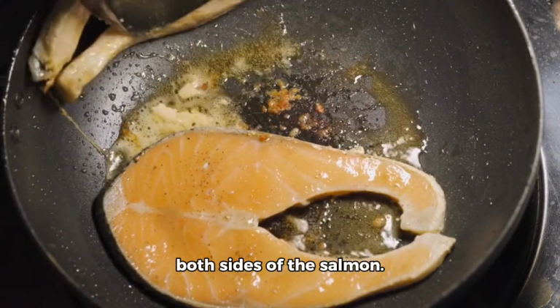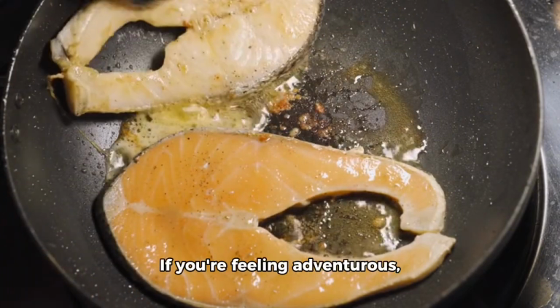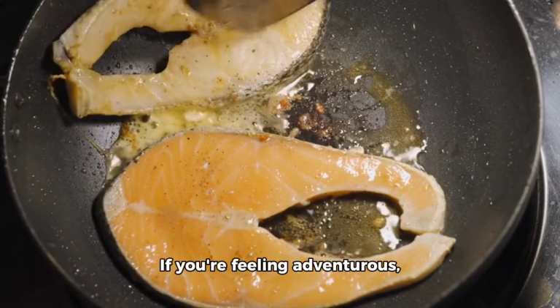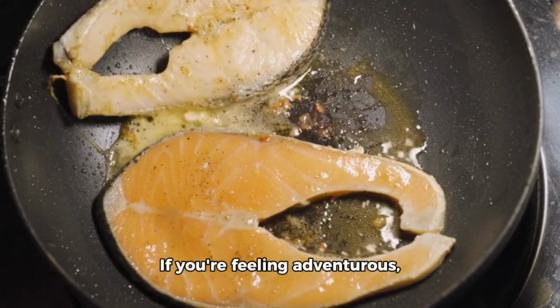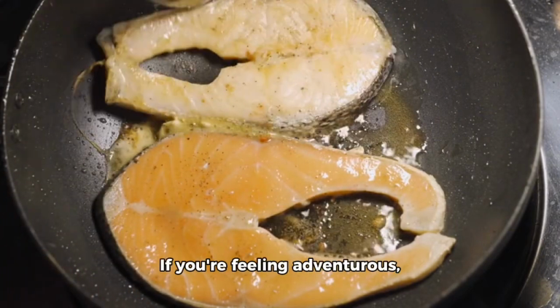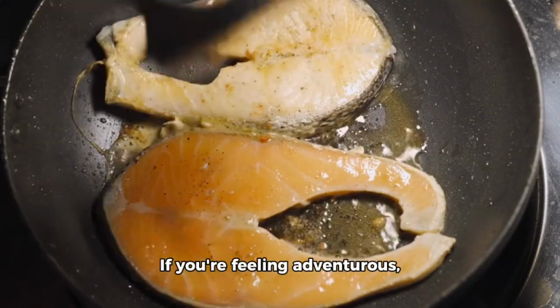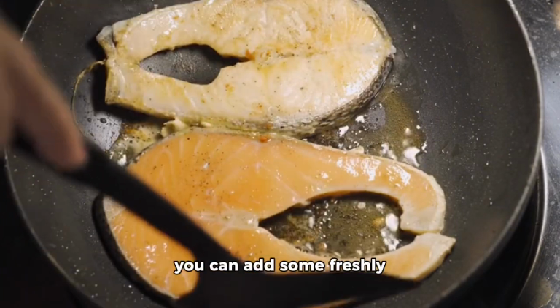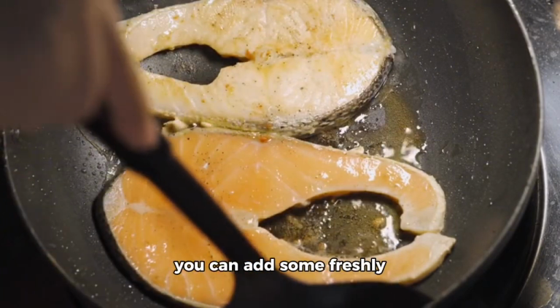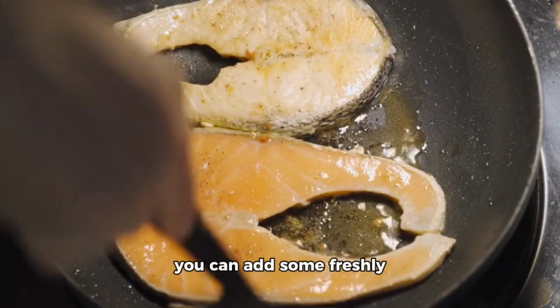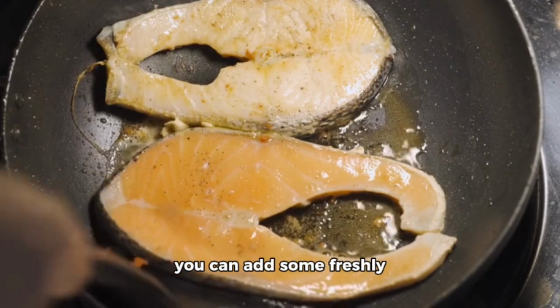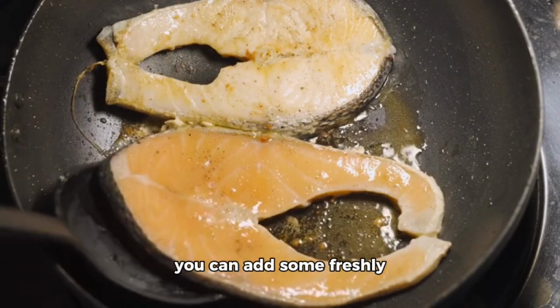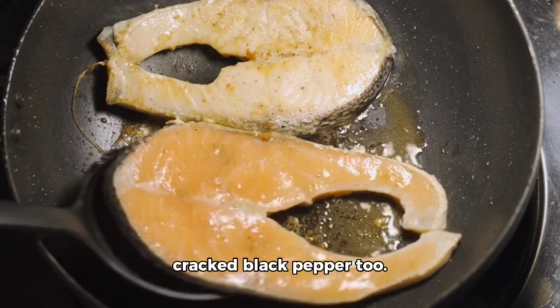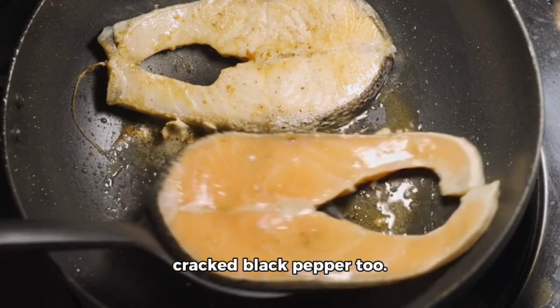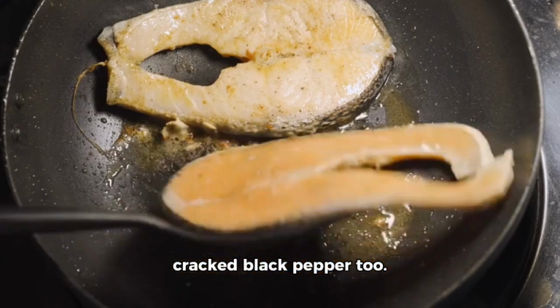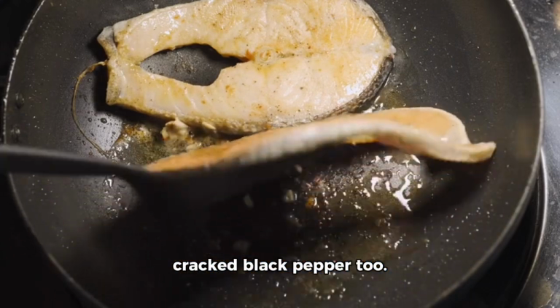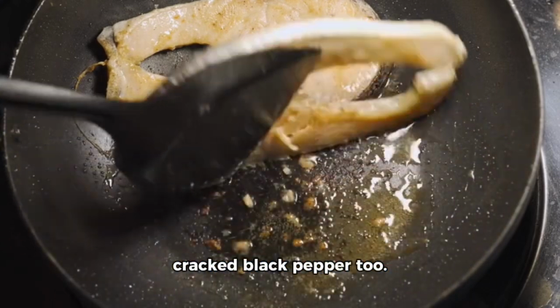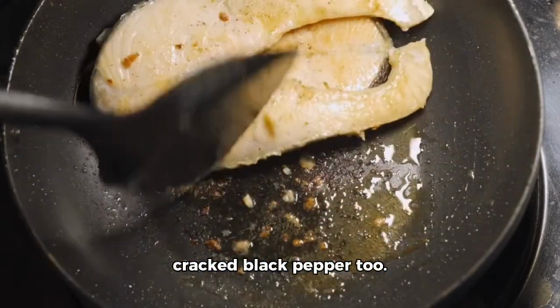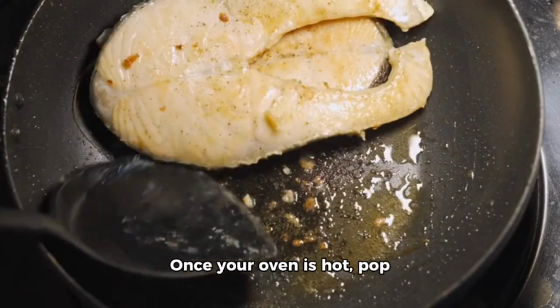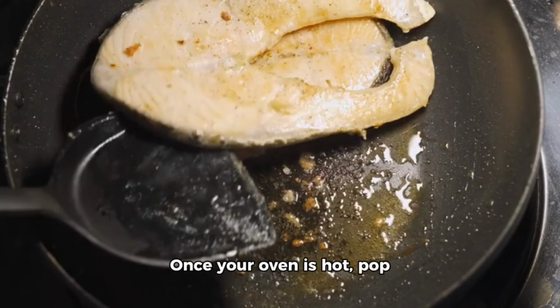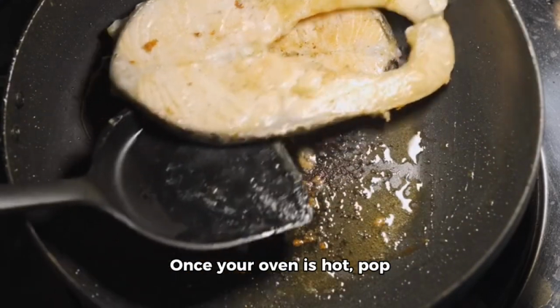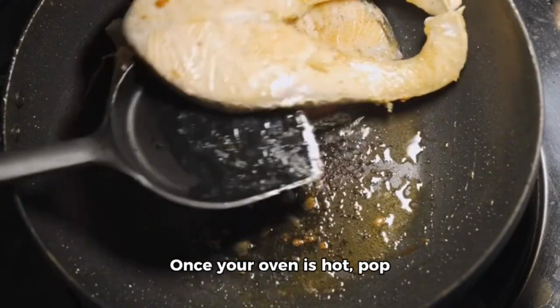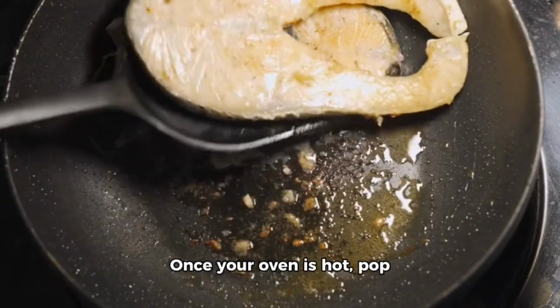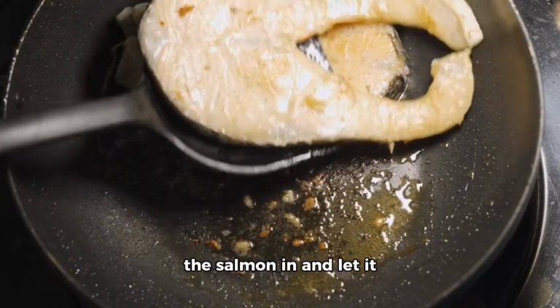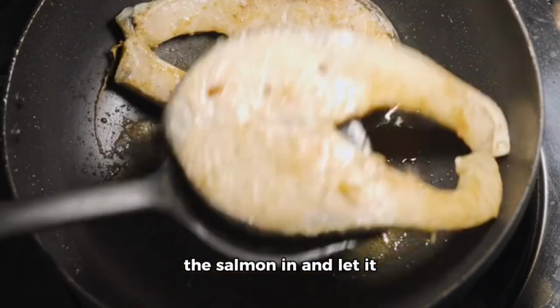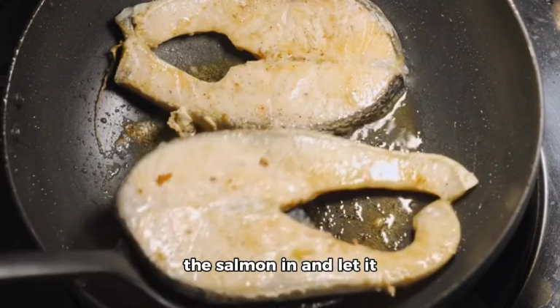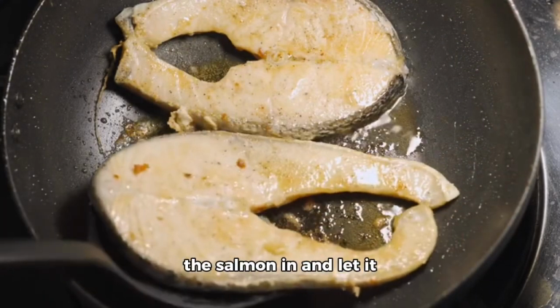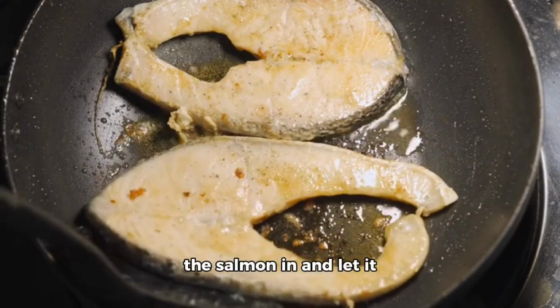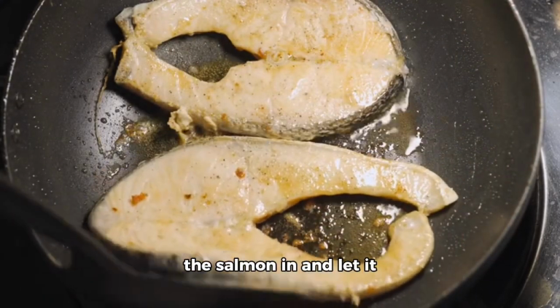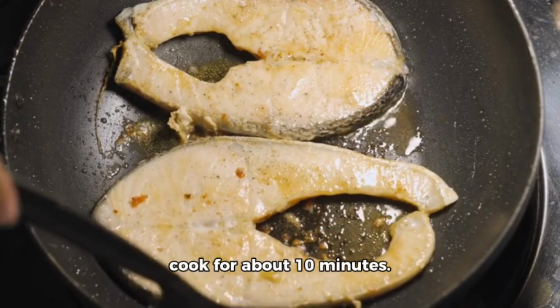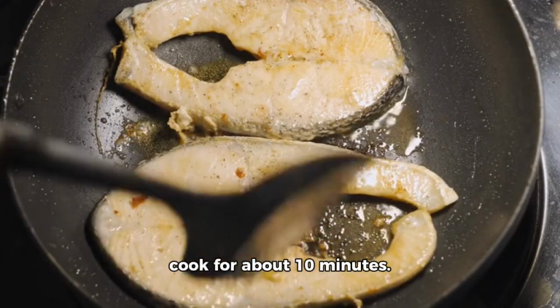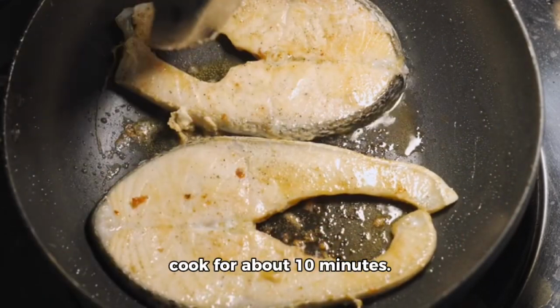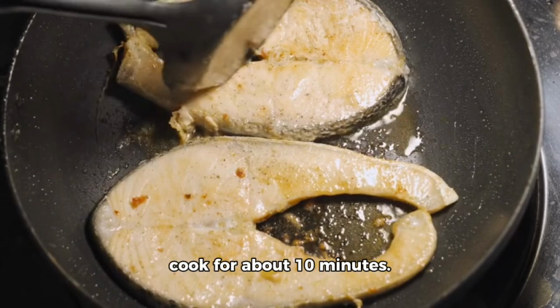If you're feeling adventurous, you can add some freshly cracked black pepper too. Once your oven is hot, pop the salmon in and let it cook for about 10 minutes.